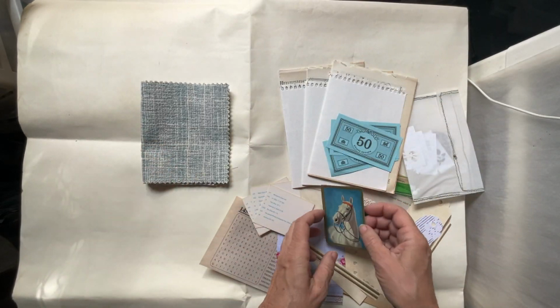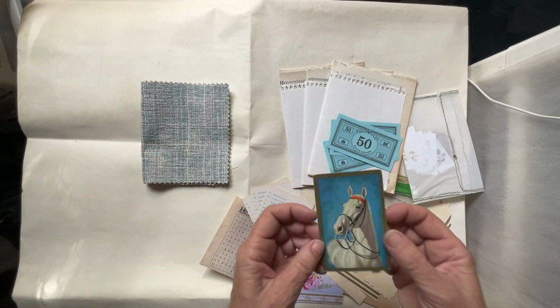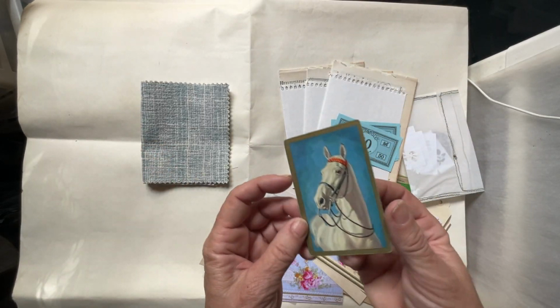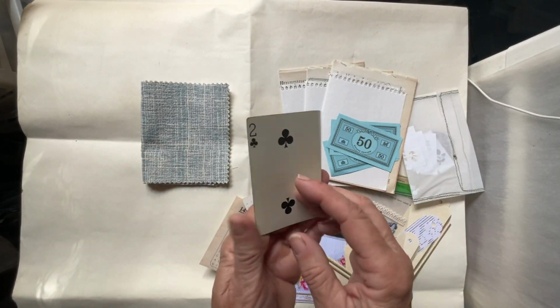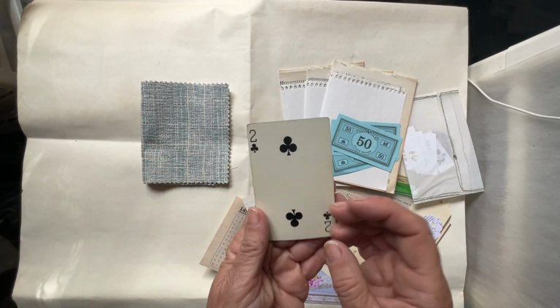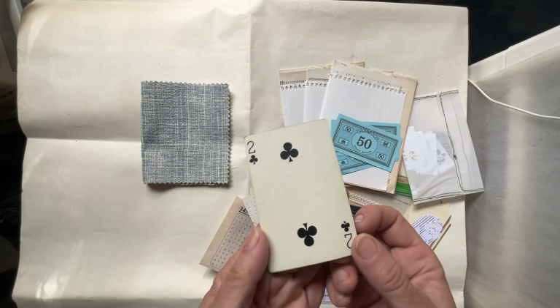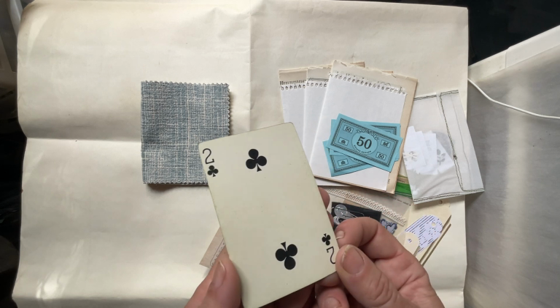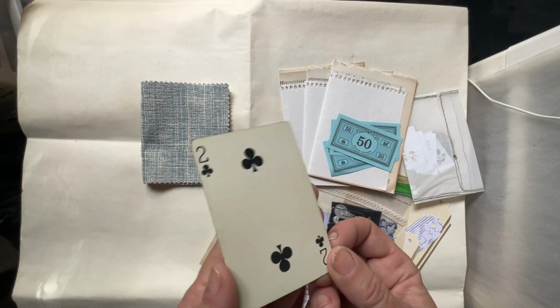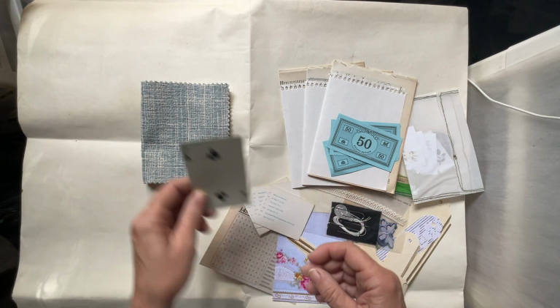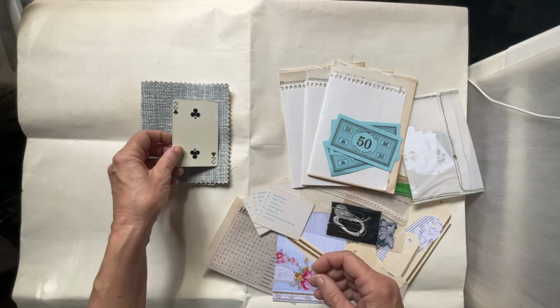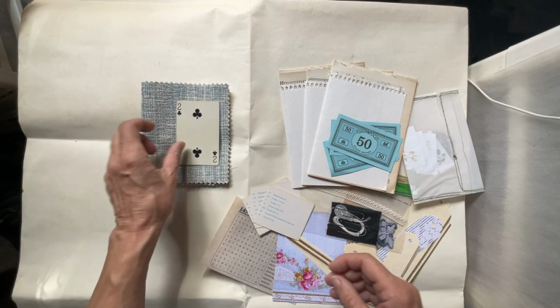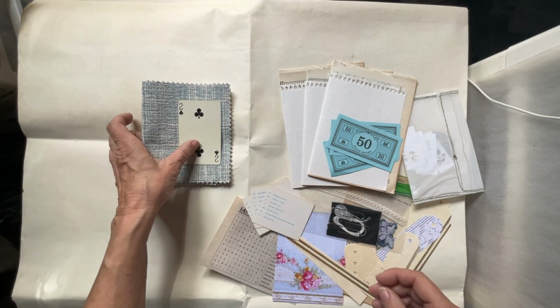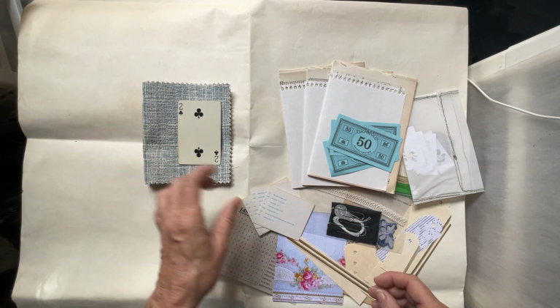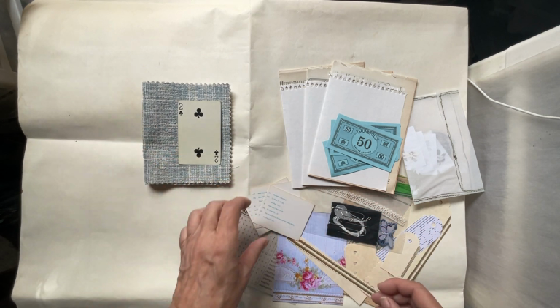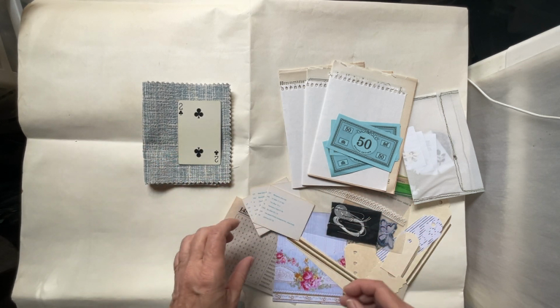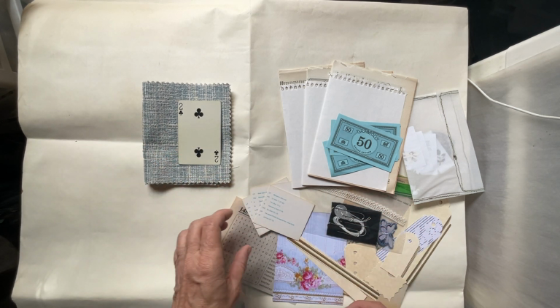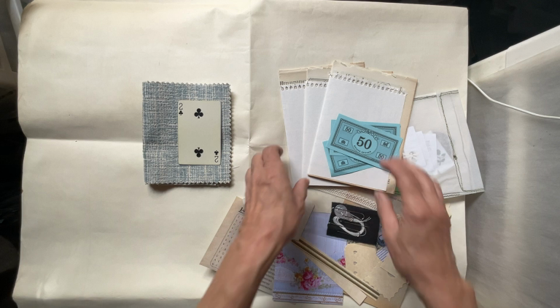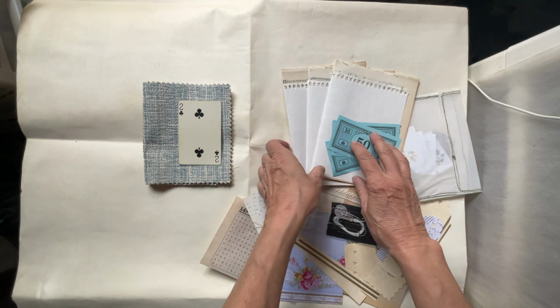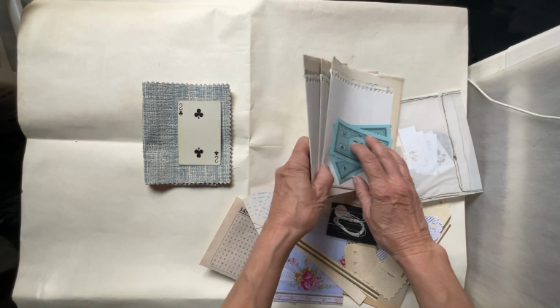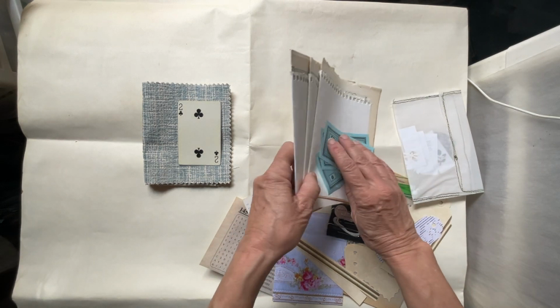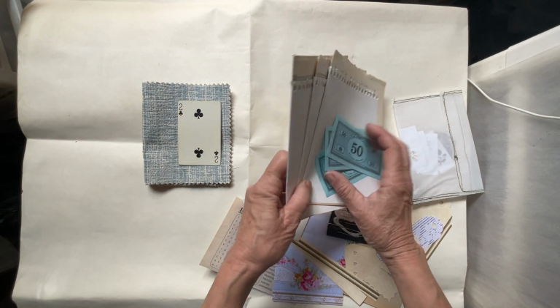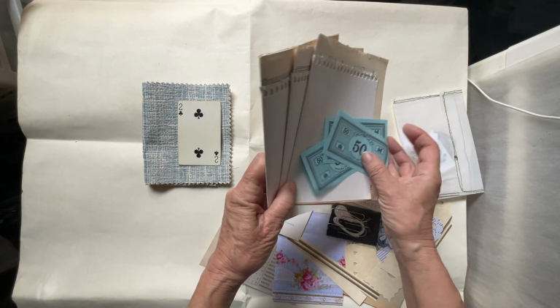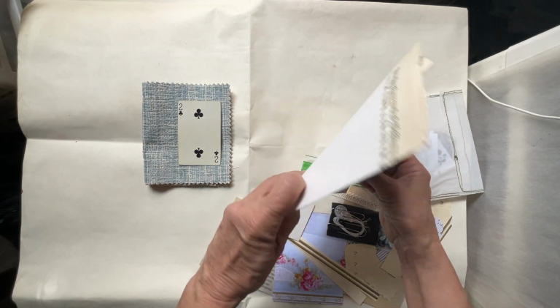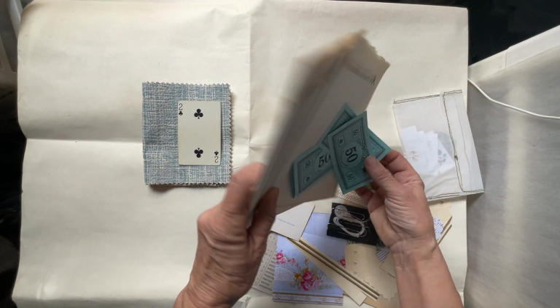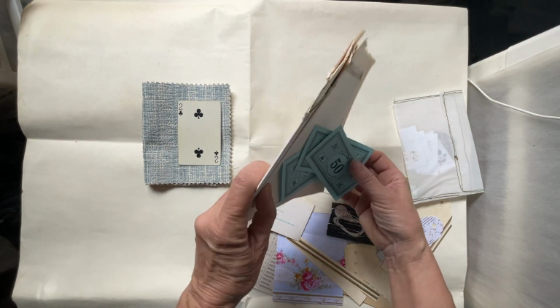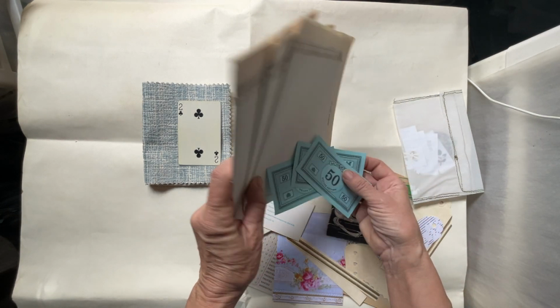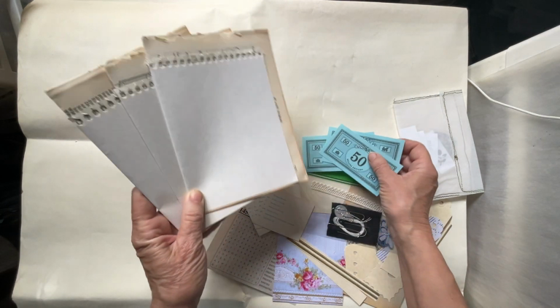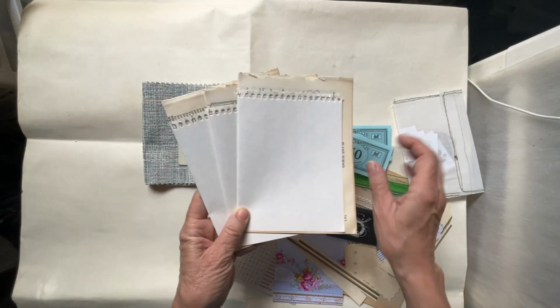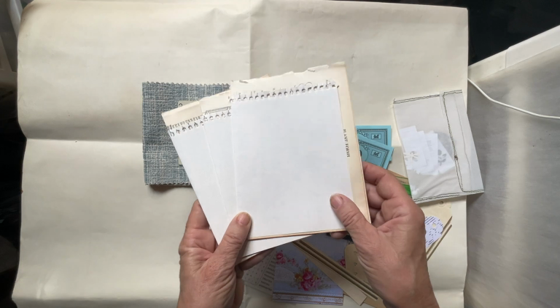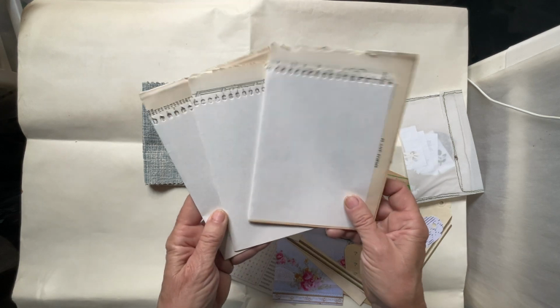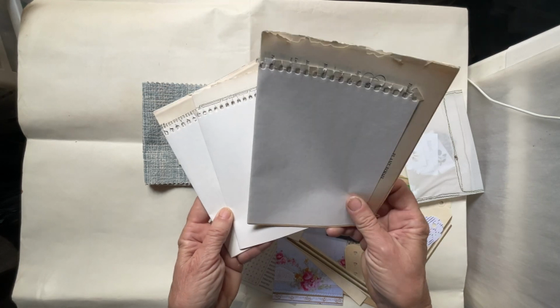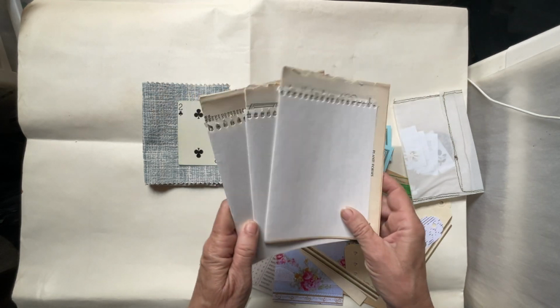And it is number two. So there's three signatures. There's five pages folded in half for each one.